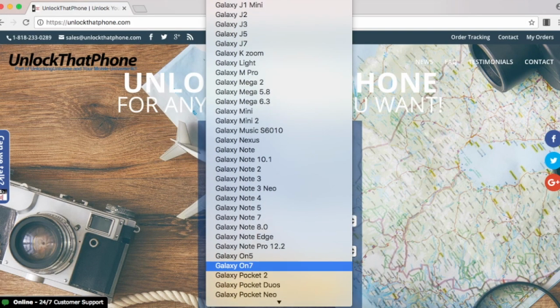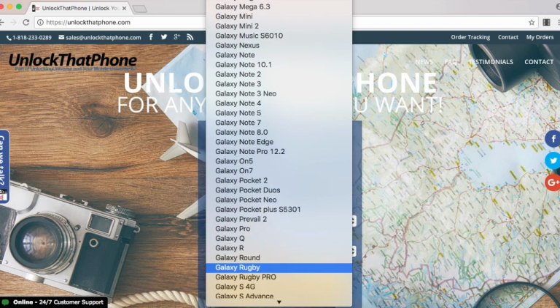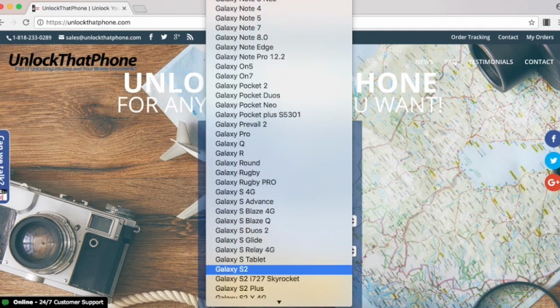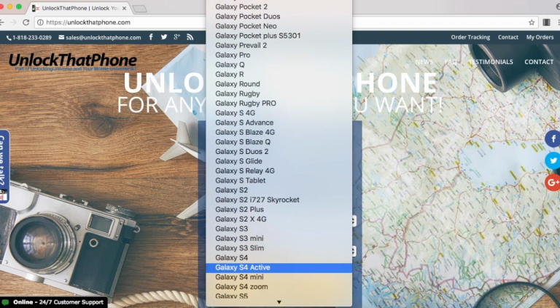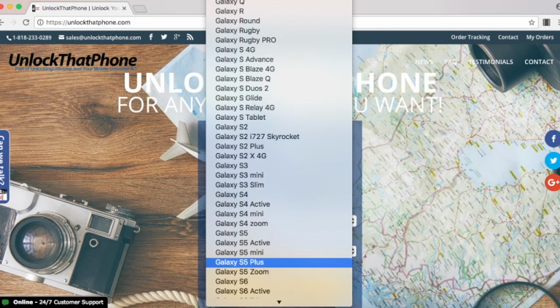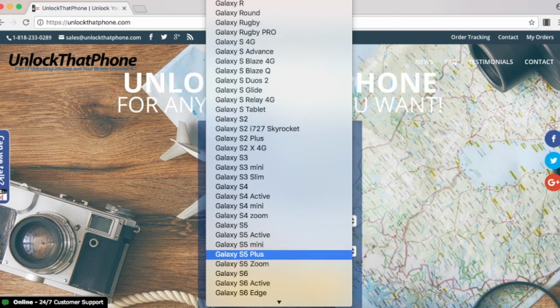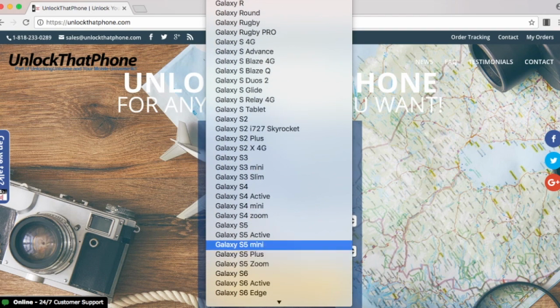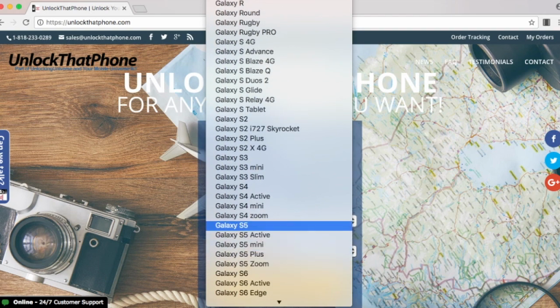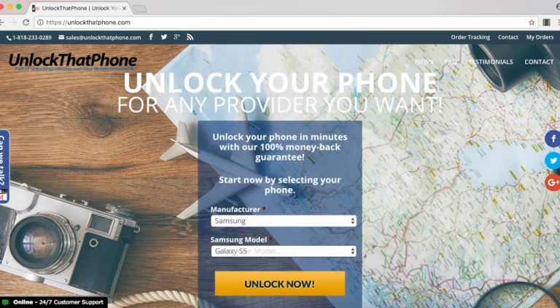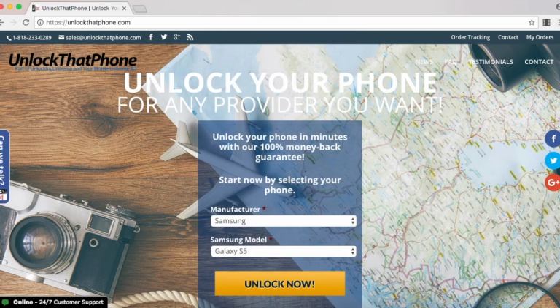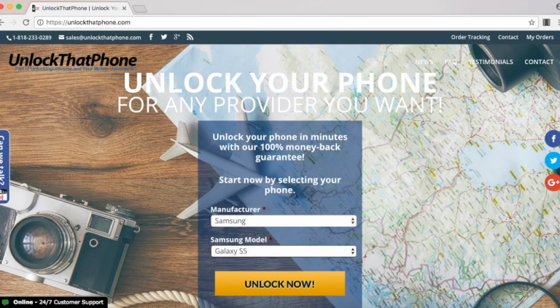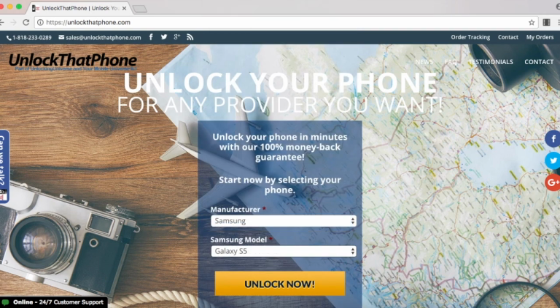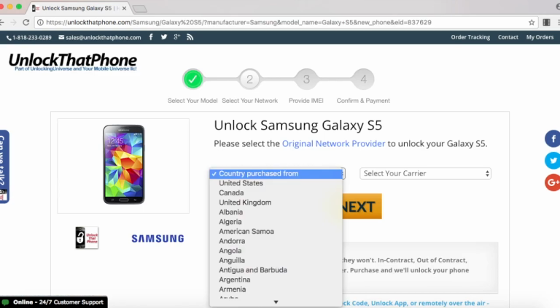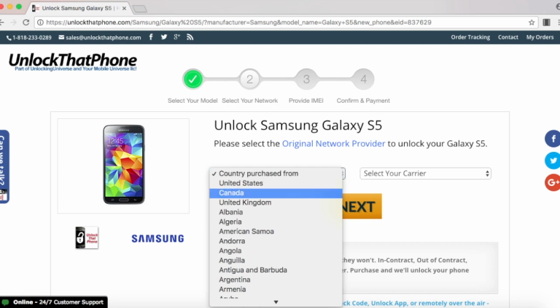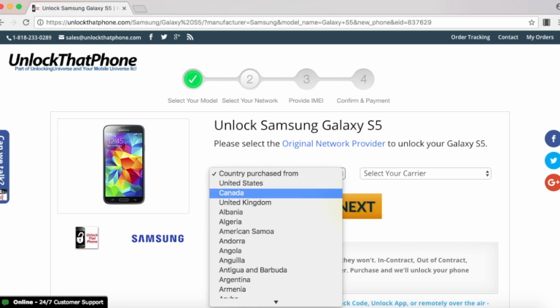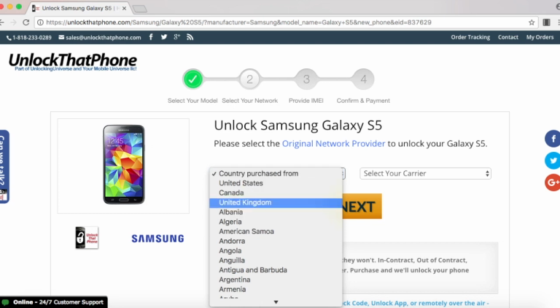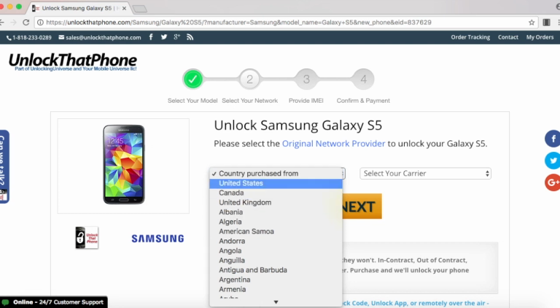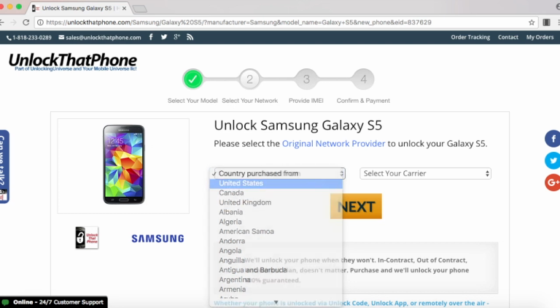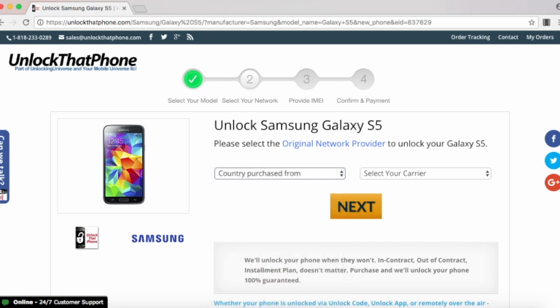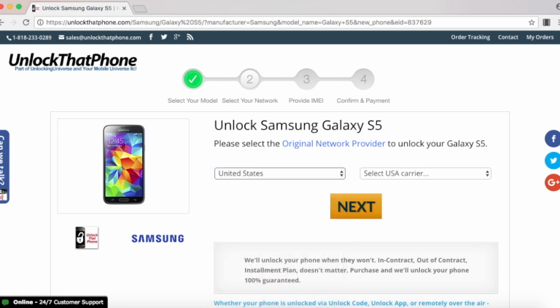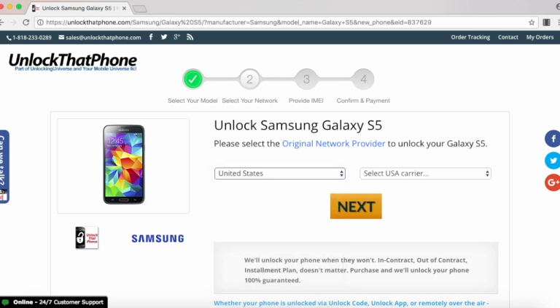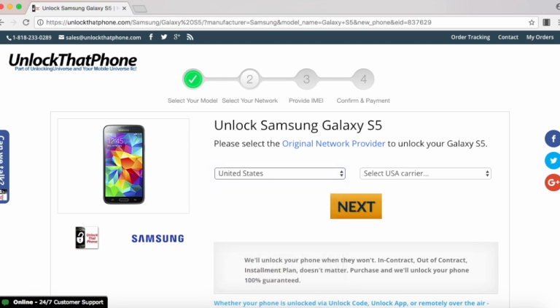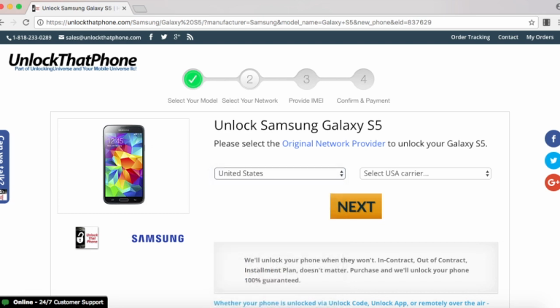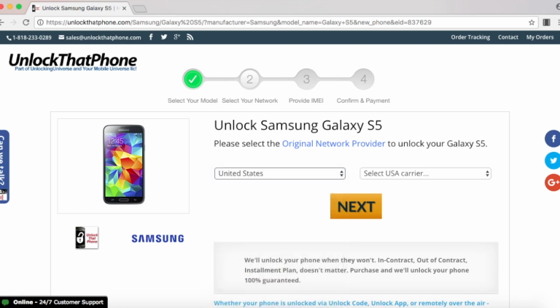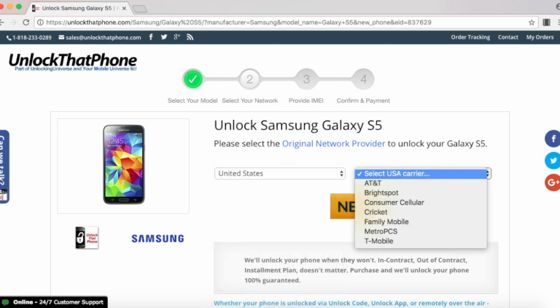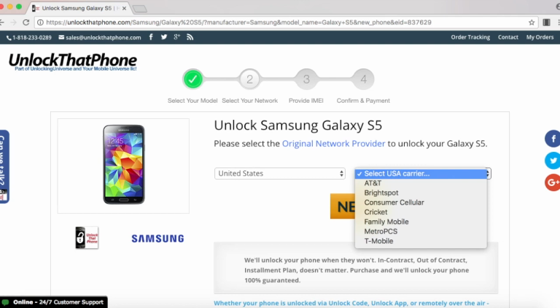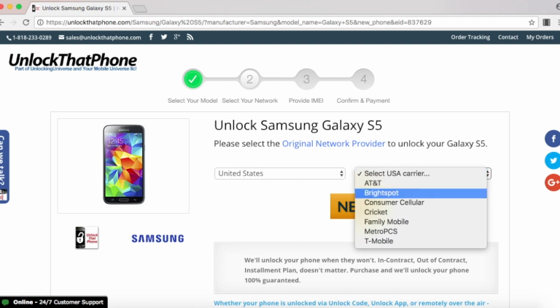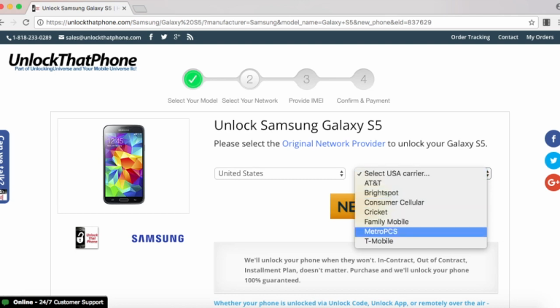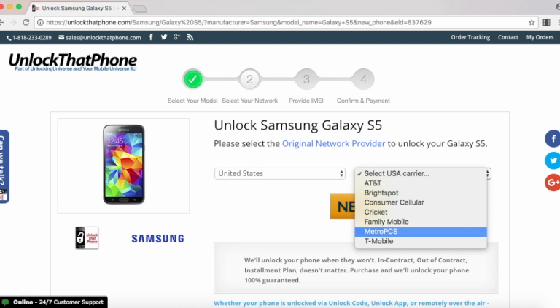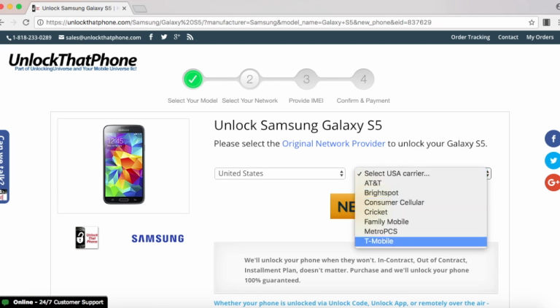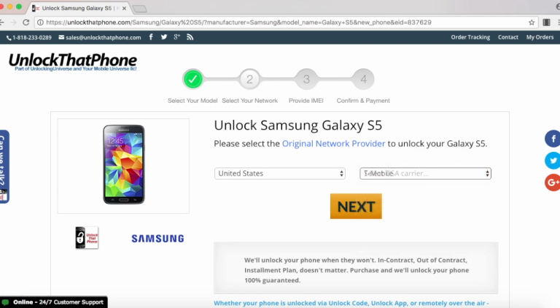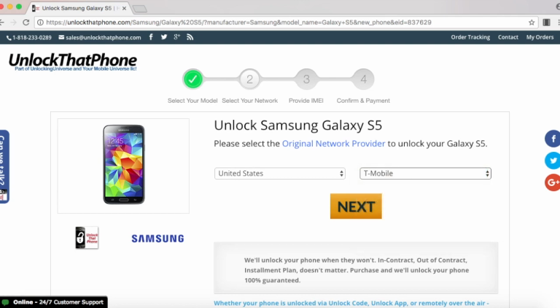Once you're there, you're going to be selecting your phone manufacturer and the phone model from the drop down list. Once you do that, select order now and that will take you to the next step, which is to select what country you purchased the phone from as well as the carrier of the phone. In my case, I purchased it in the United States and the carrier is T-Mobile.